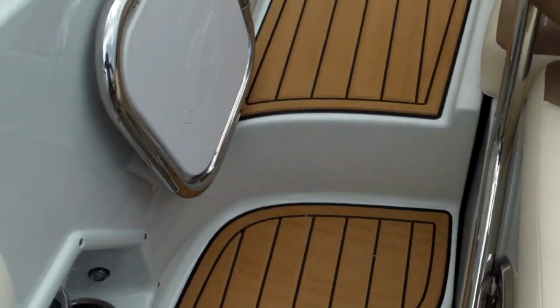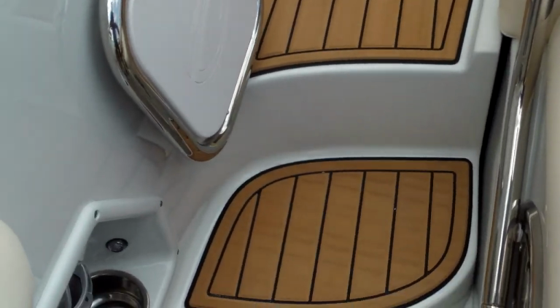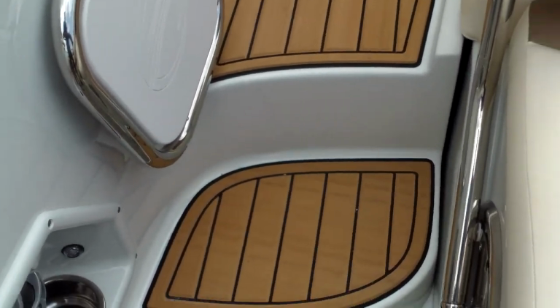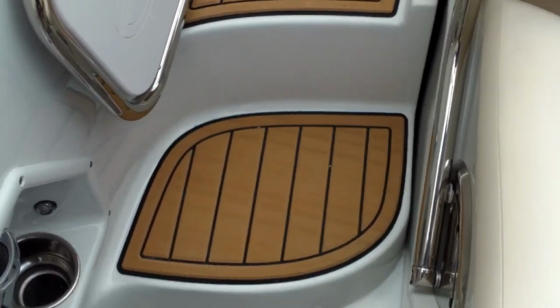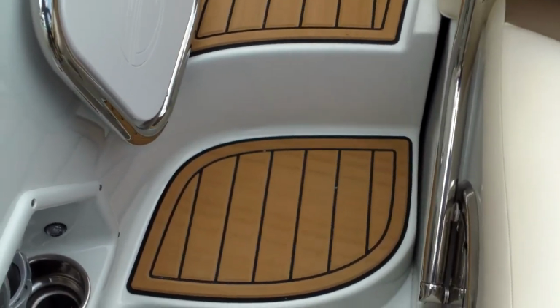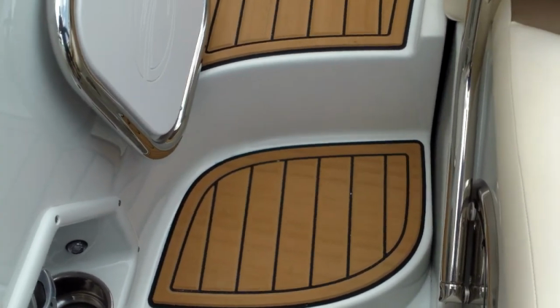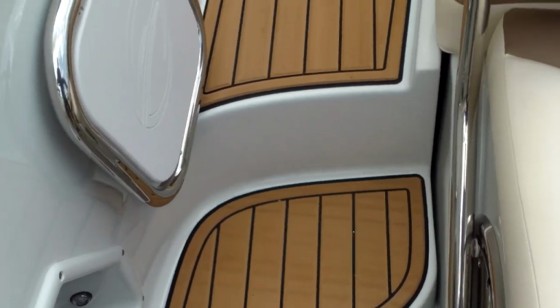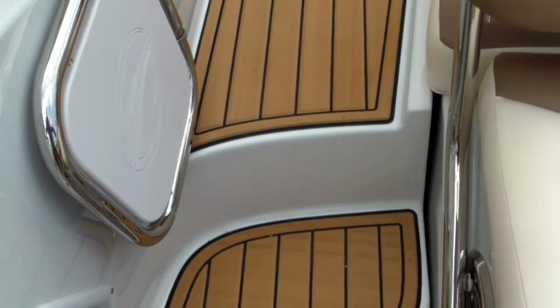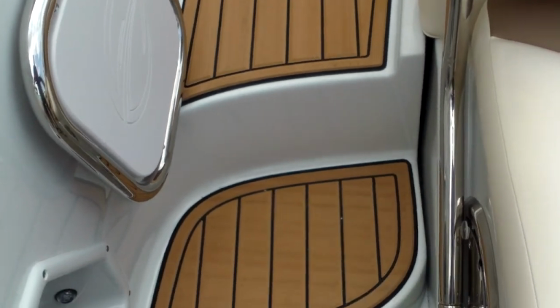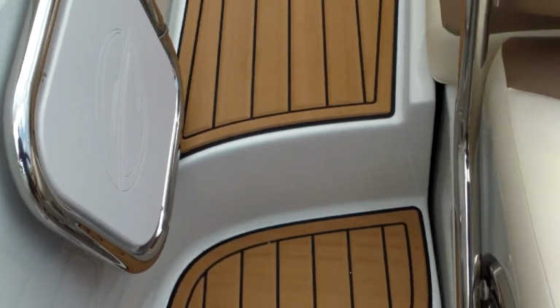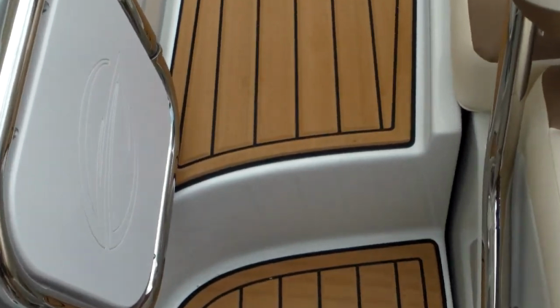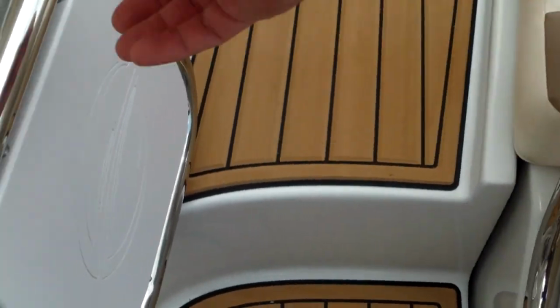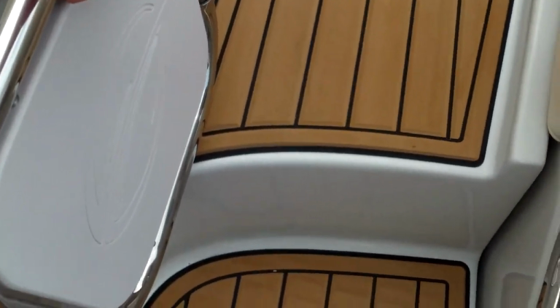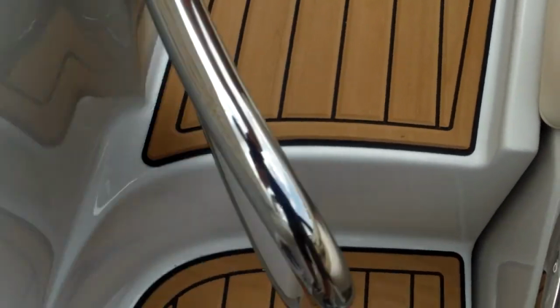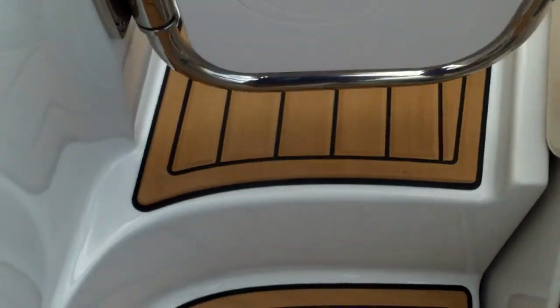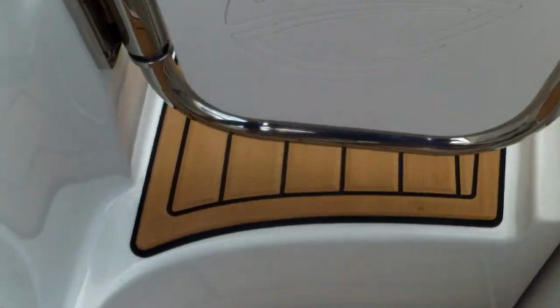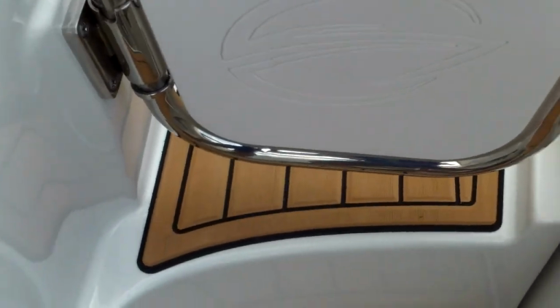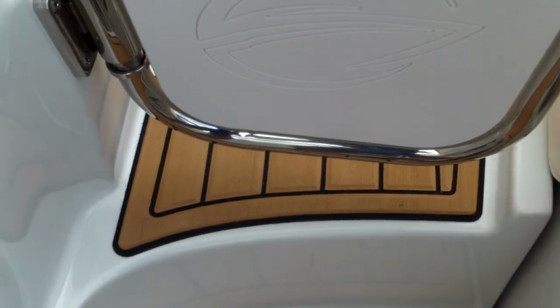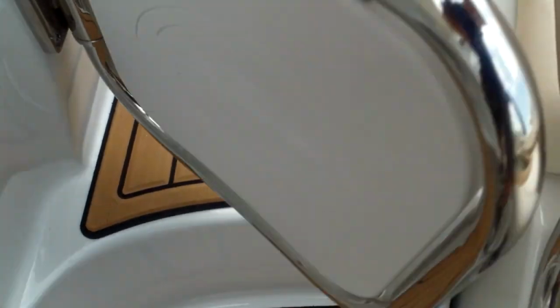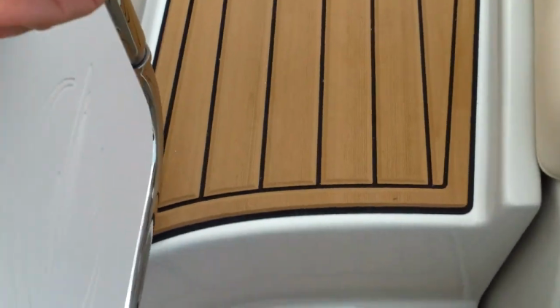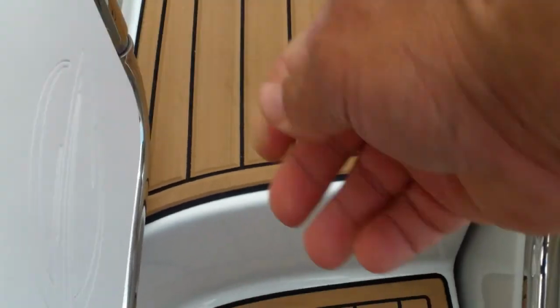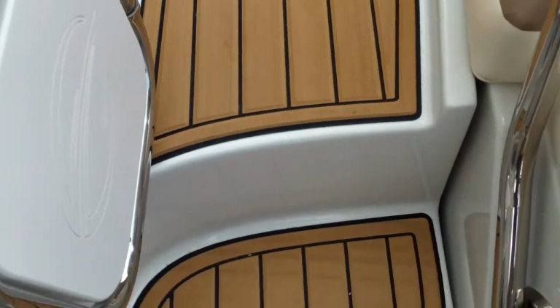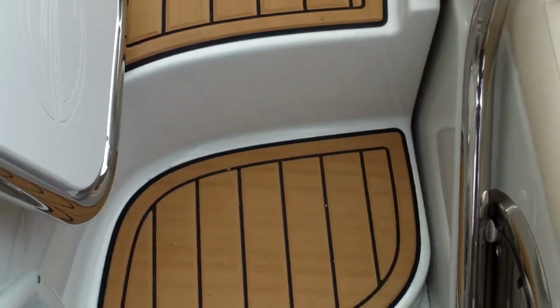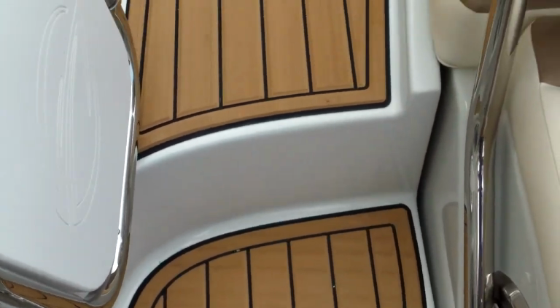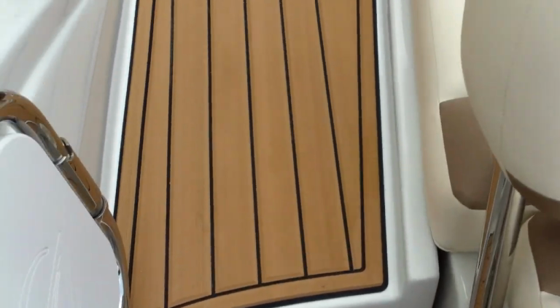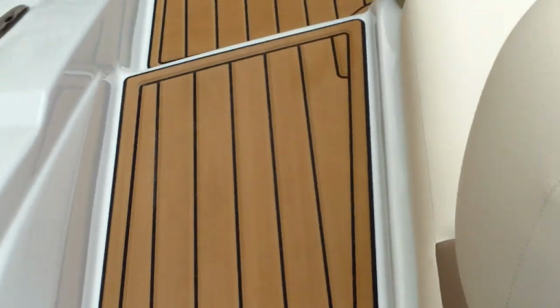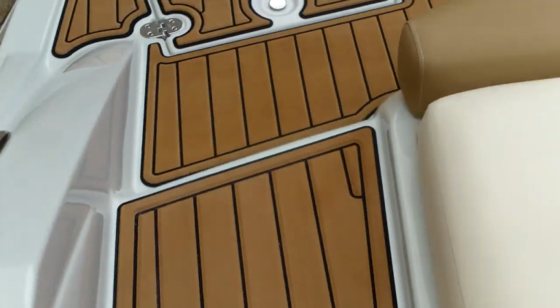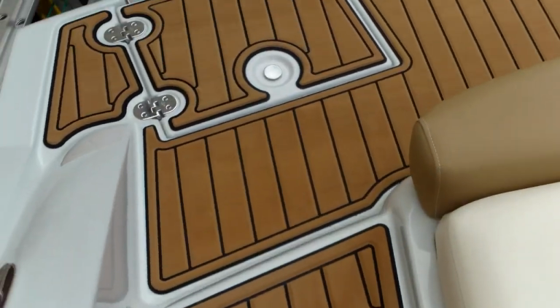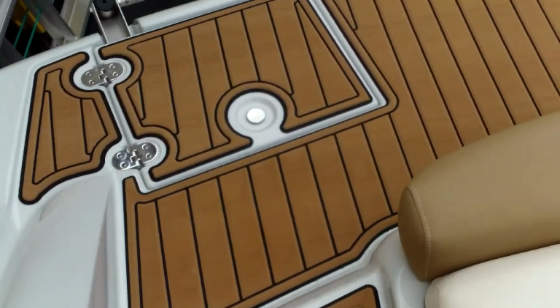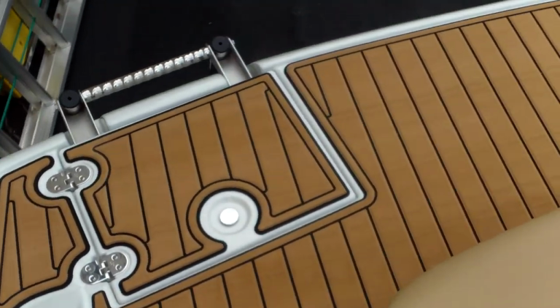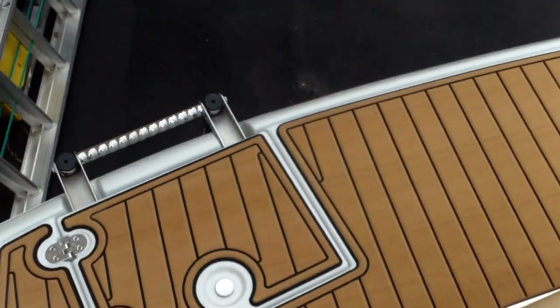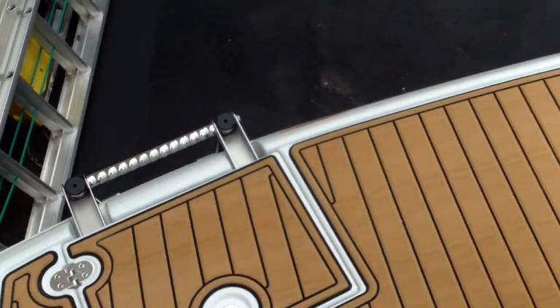You're going to have a nice easy walk through. Just step right through here. This gate lifts up and latches down for safety, but you can also leave it open — a really easy transition from the back to the platform.